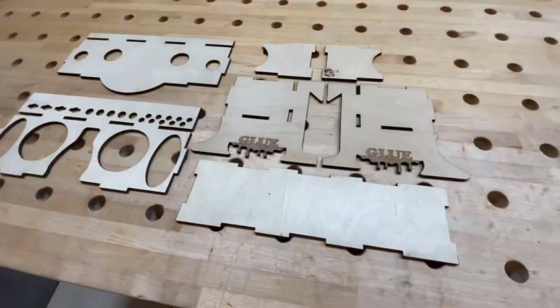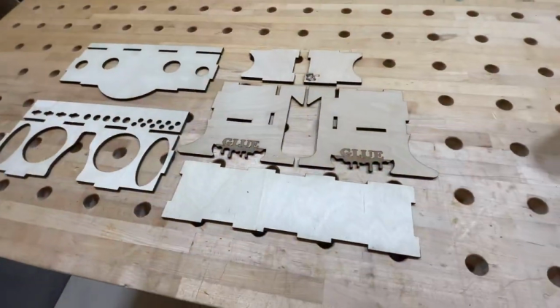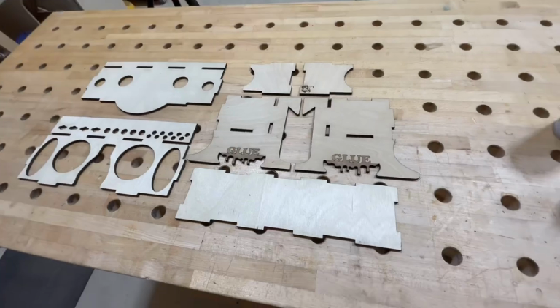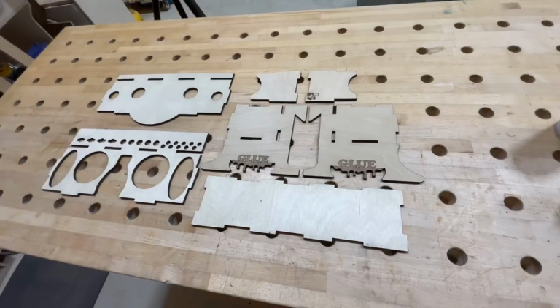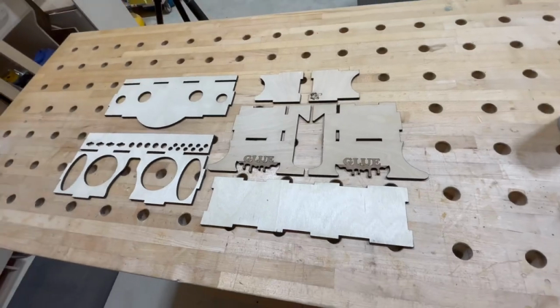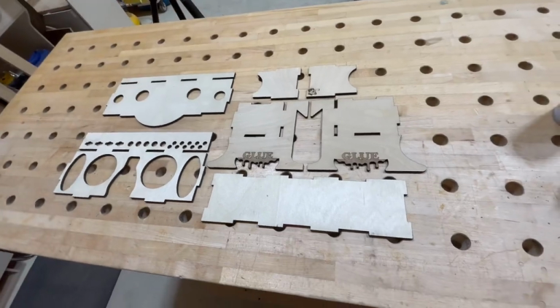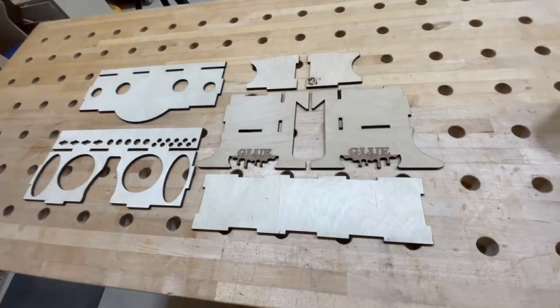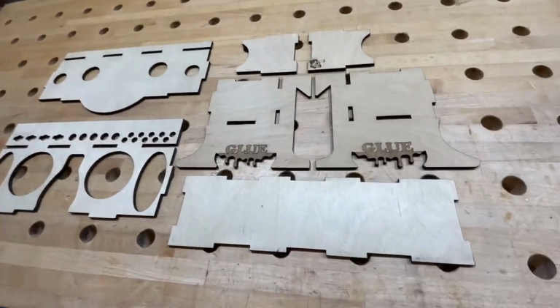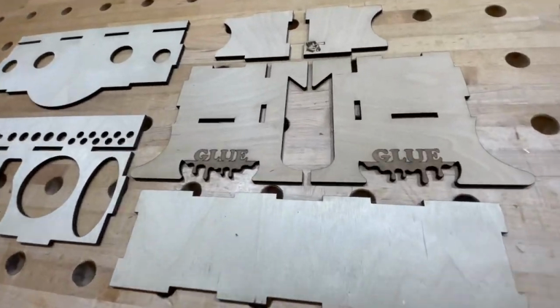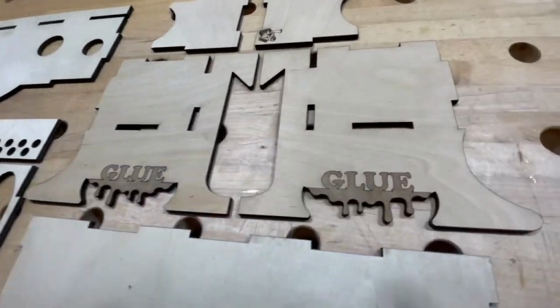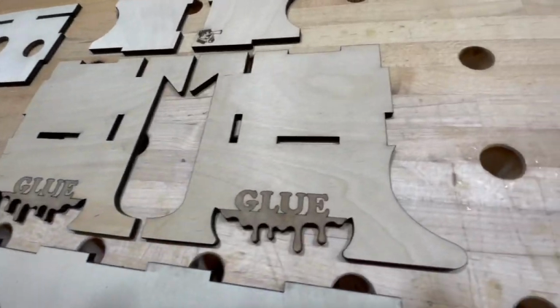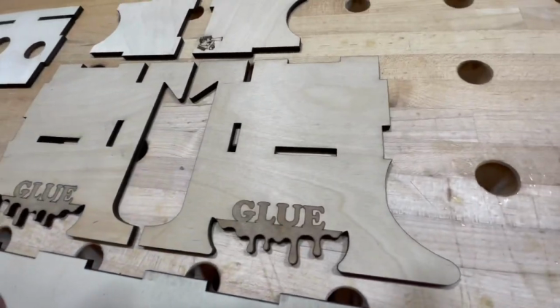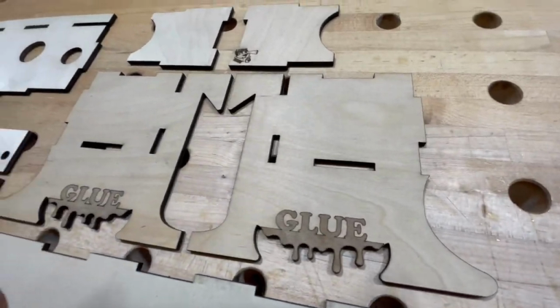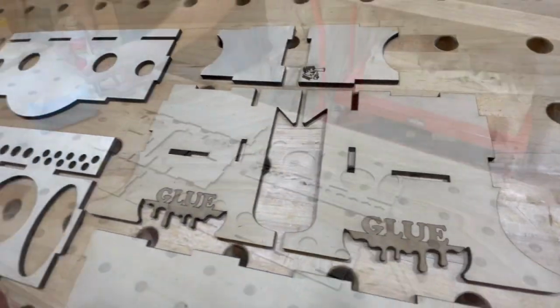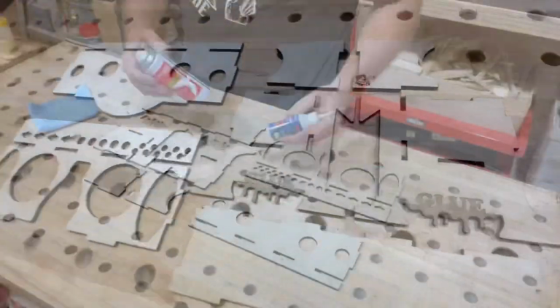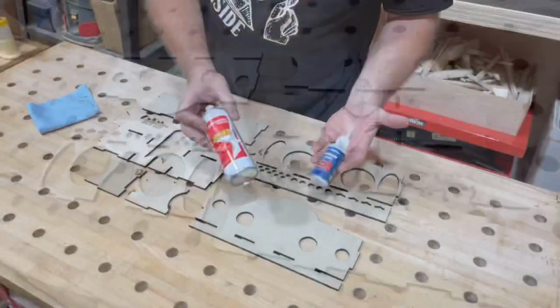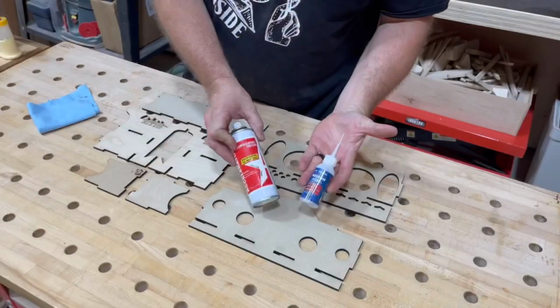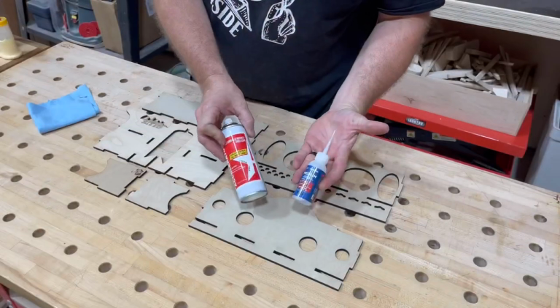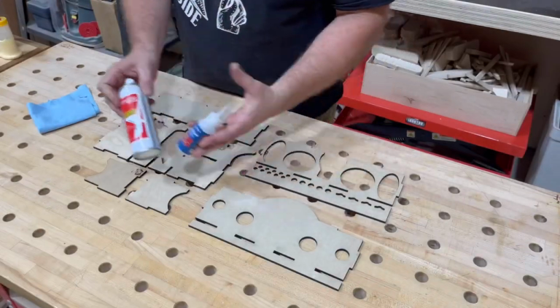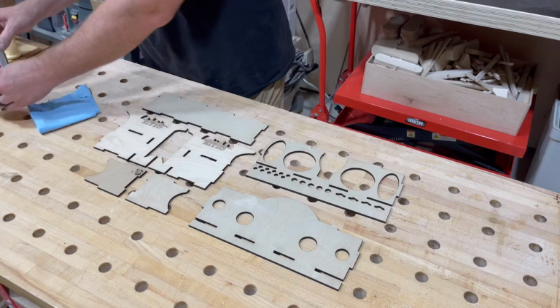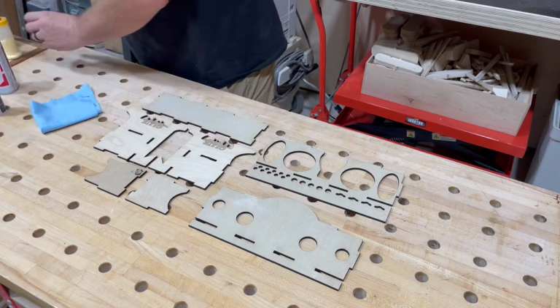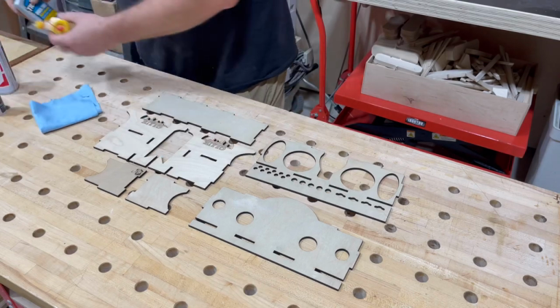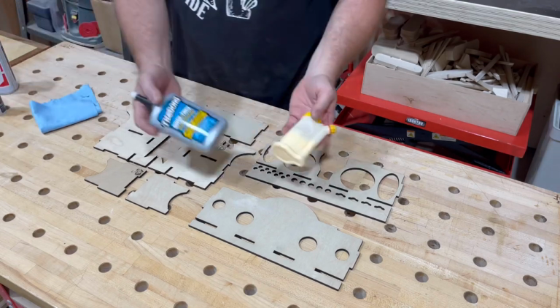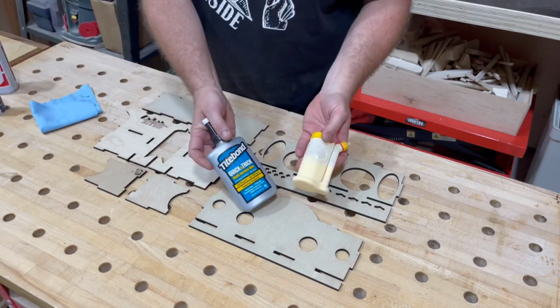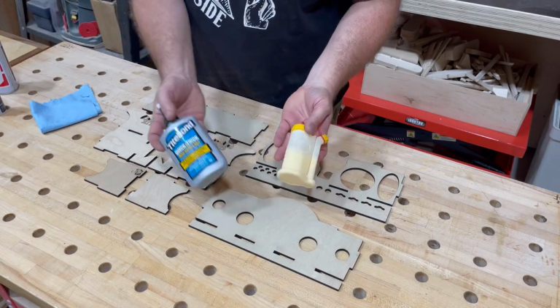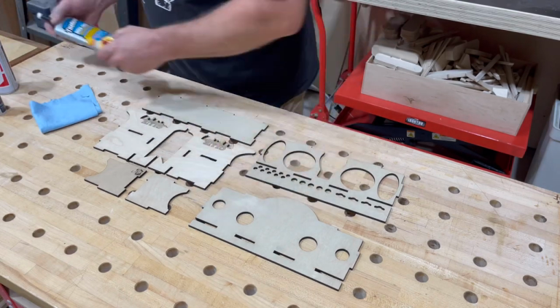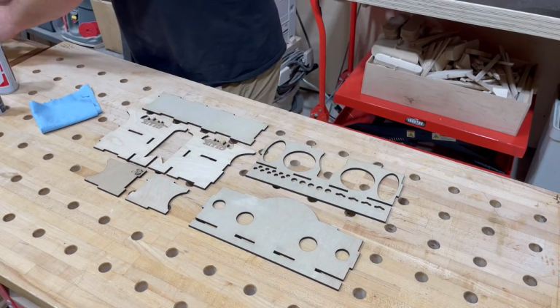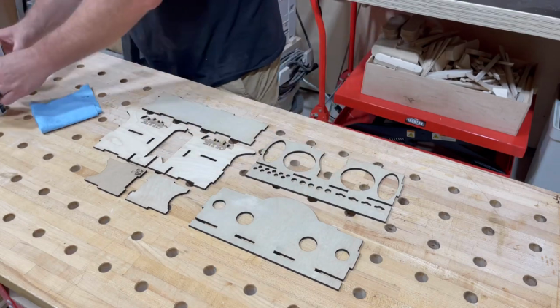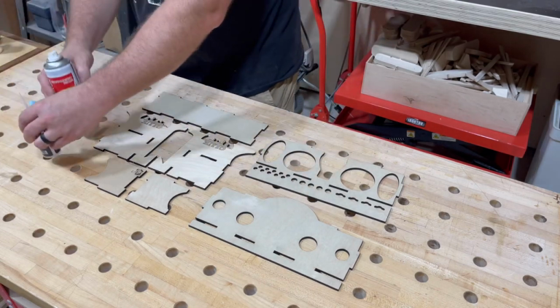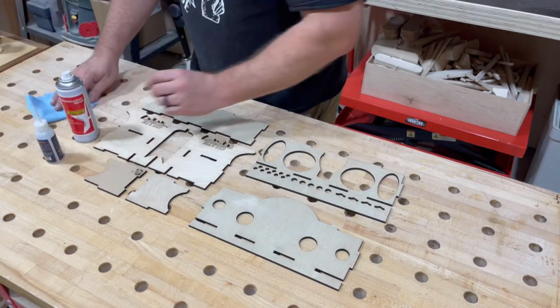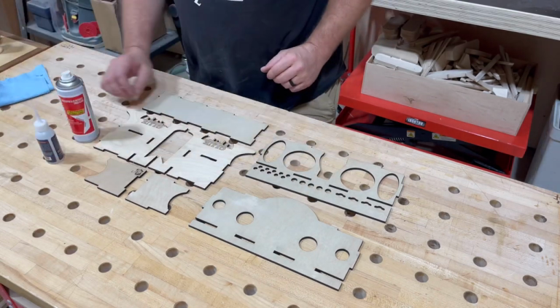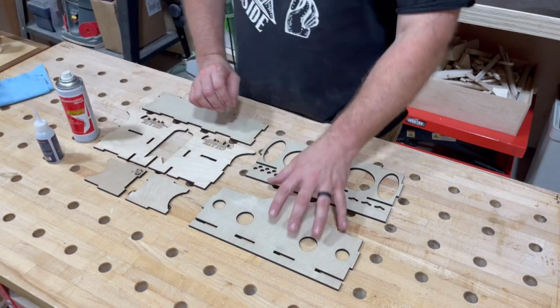First of all, thank you so much for your support. This is an inventory of what you should have upon opening your package. There is a specific order to put this thing together, and I'm going to show you that here.